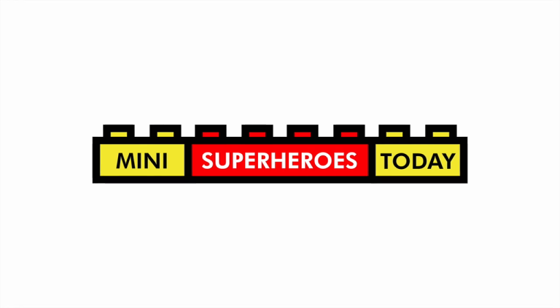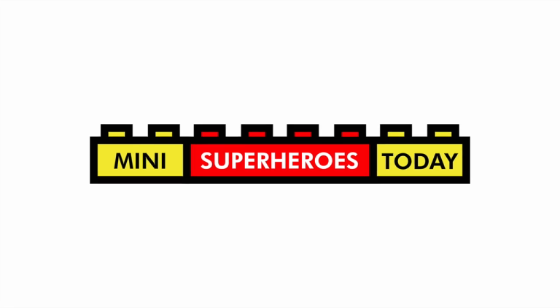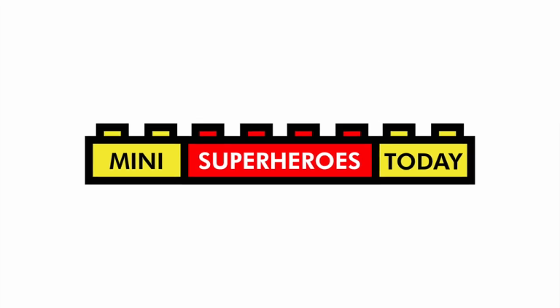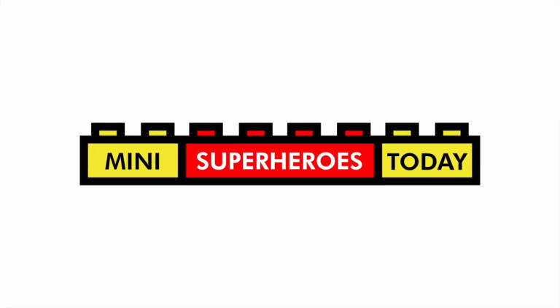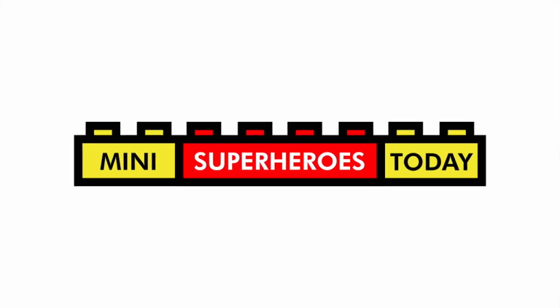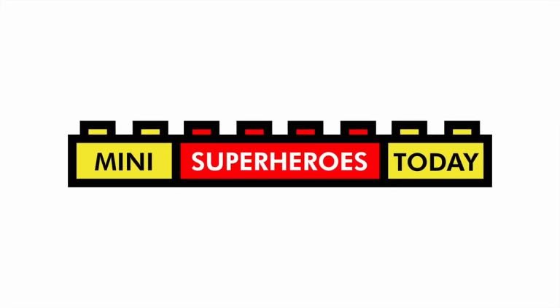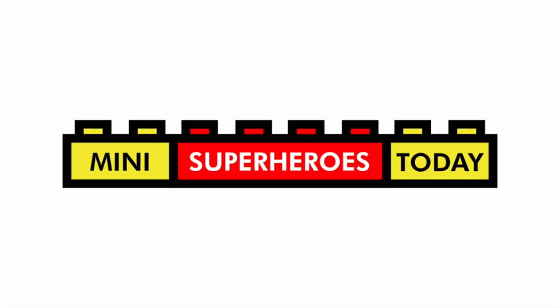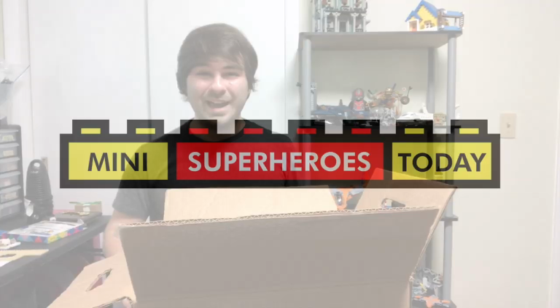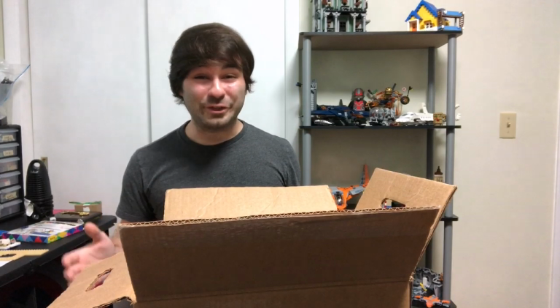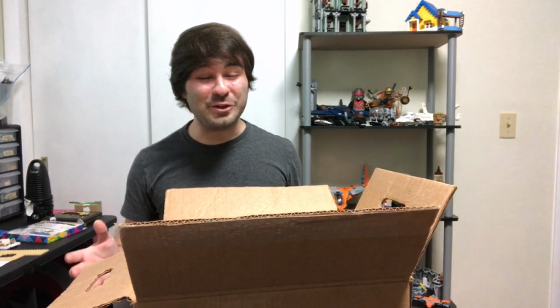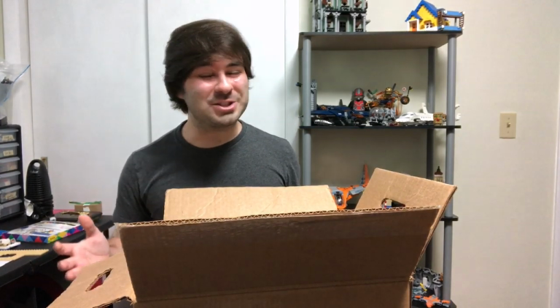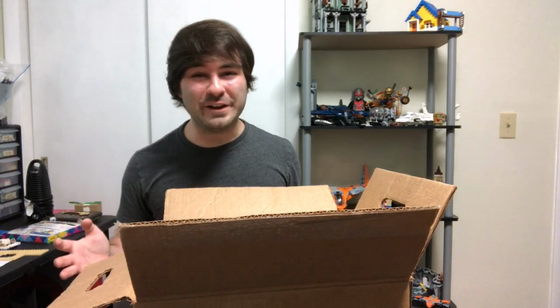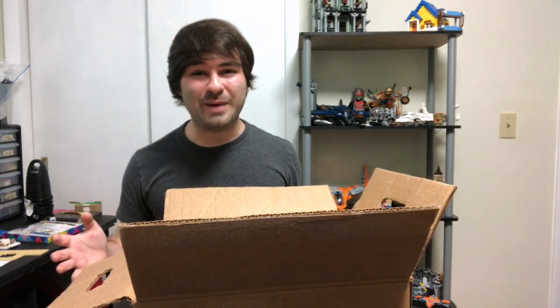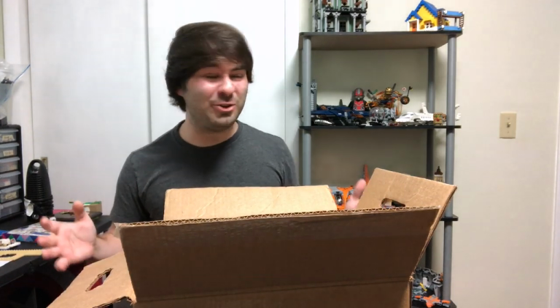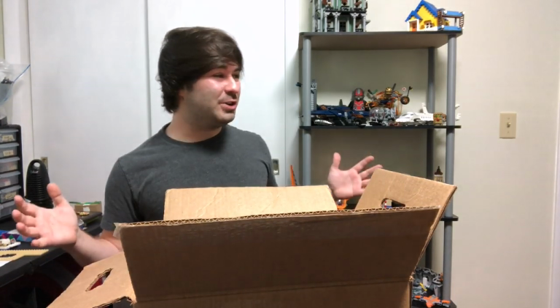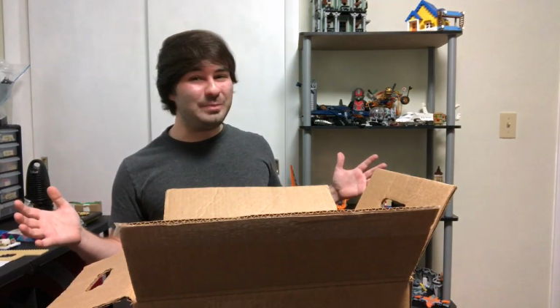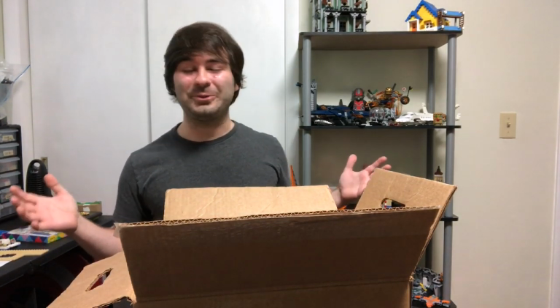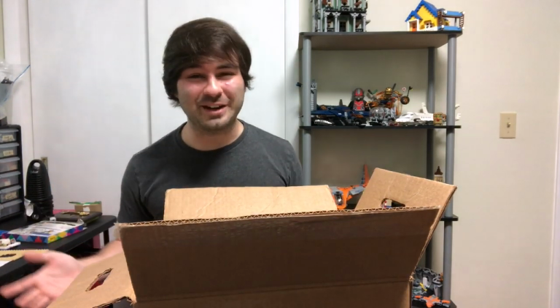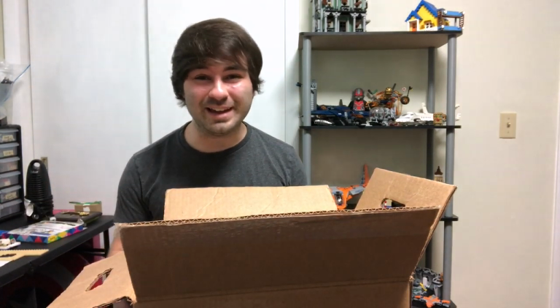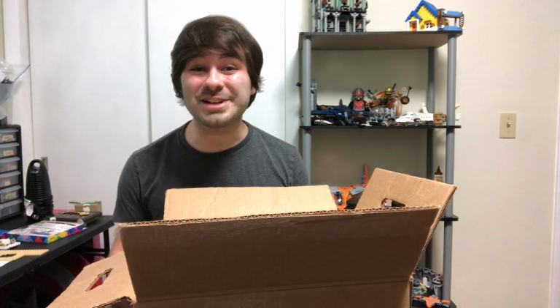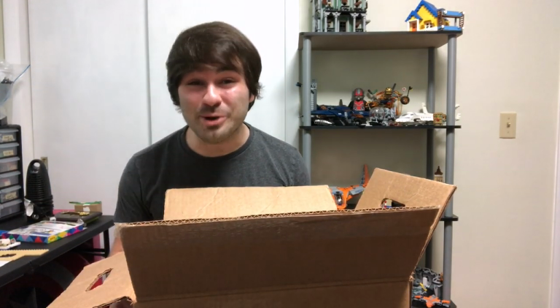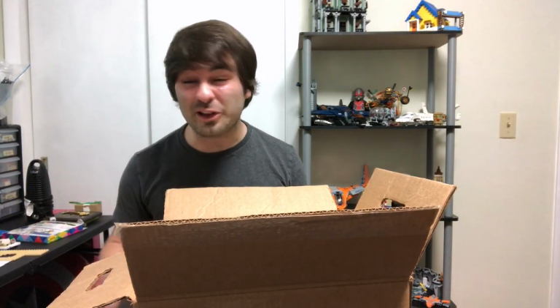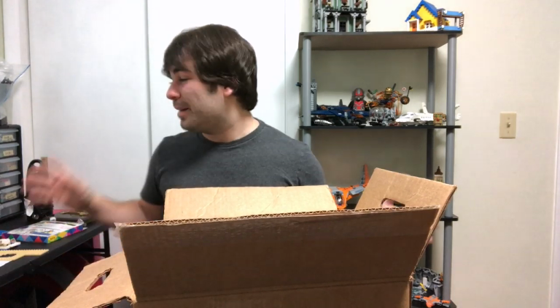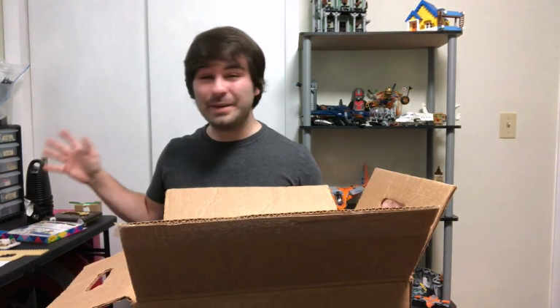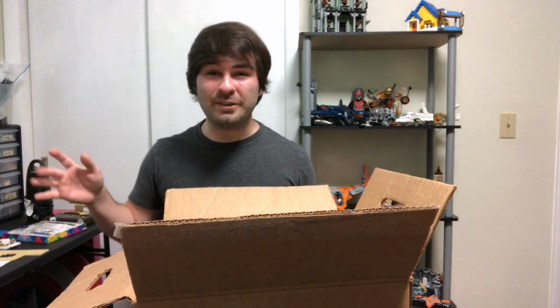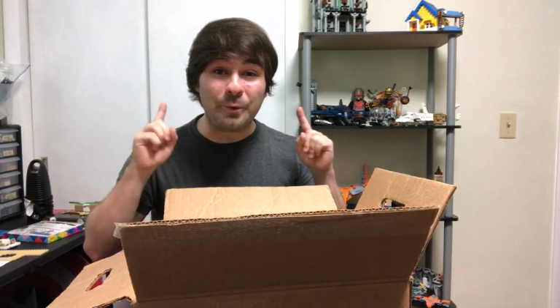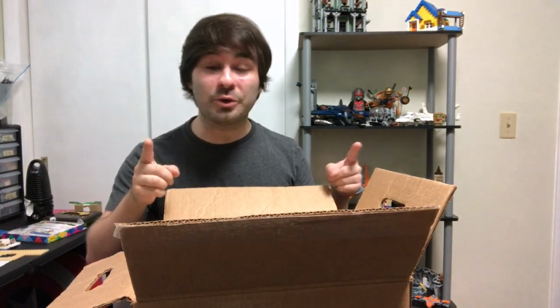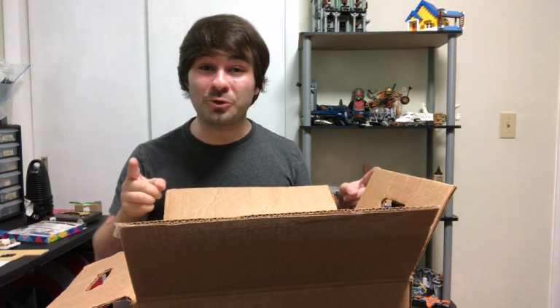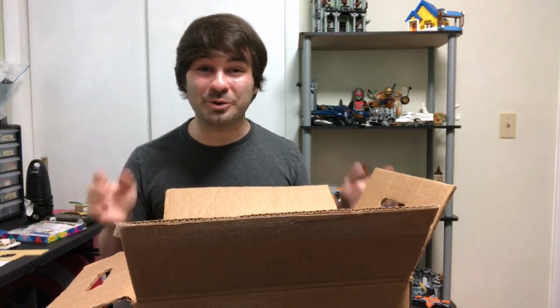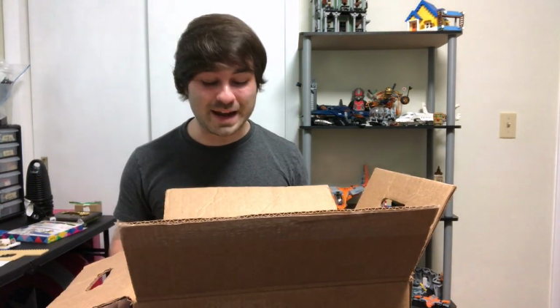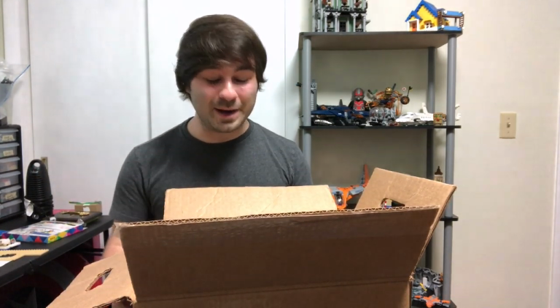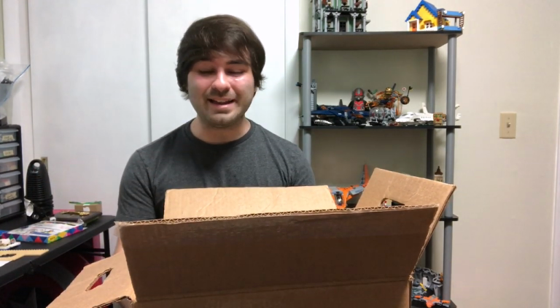What is up, you guys? This is Mini Superheroes Today. And for those of you that watch a lot of videos on my channel, you'll notice a new background. The reason being is that I just moved. I'm still getting my room set up, and I will do a room tour when the room's ready. But in any case,